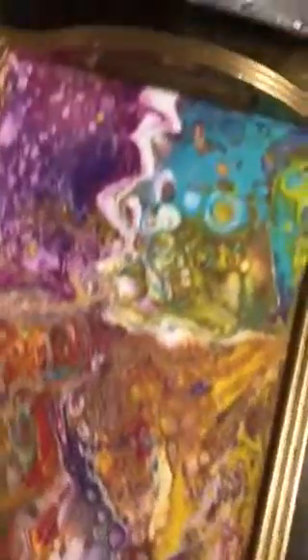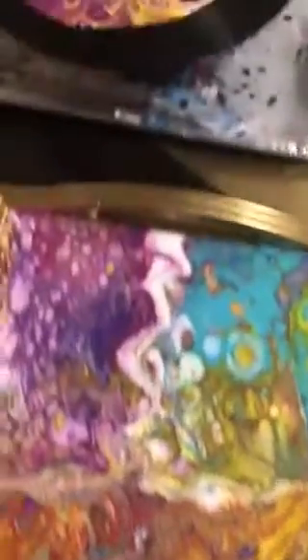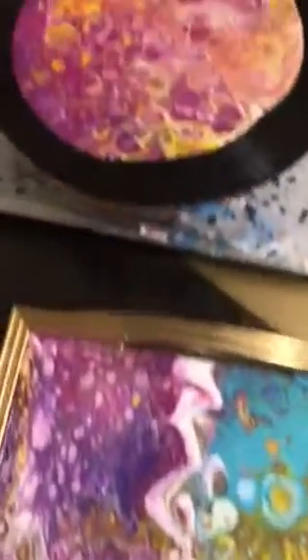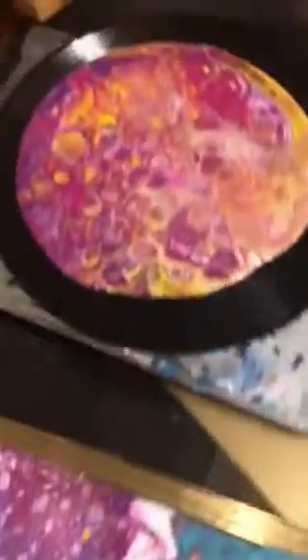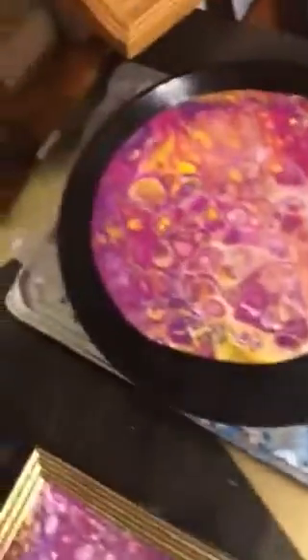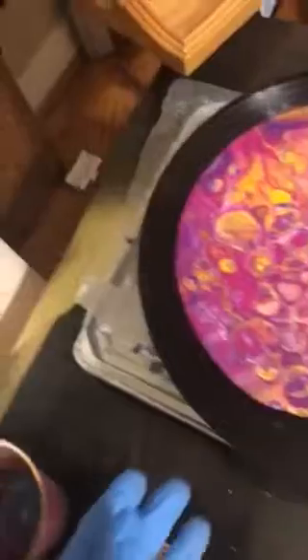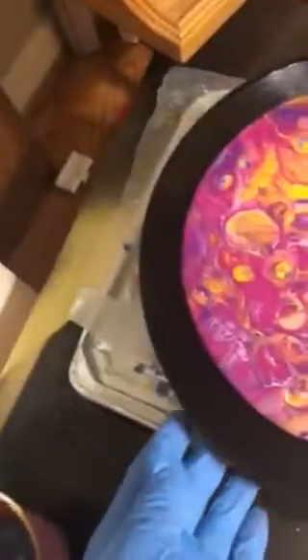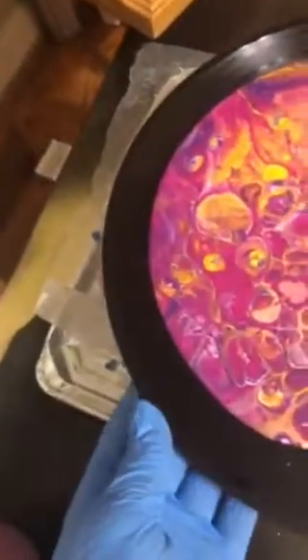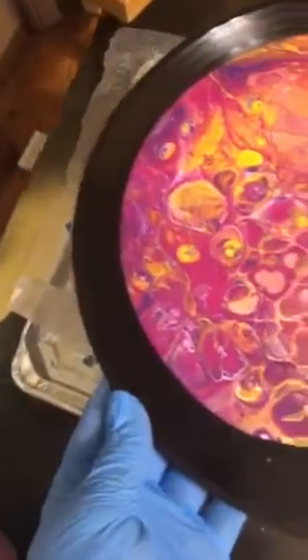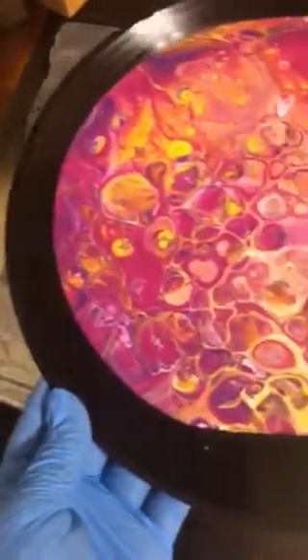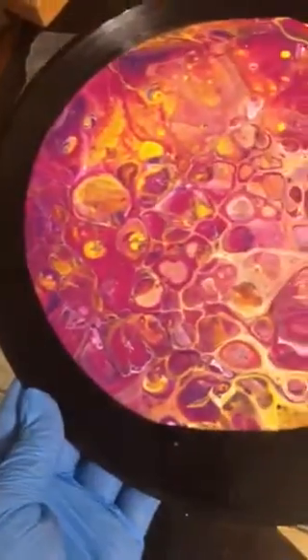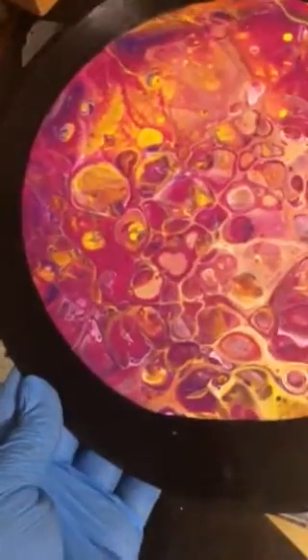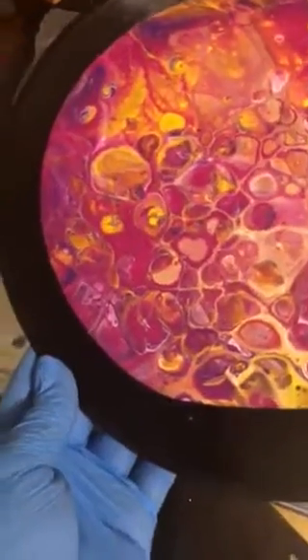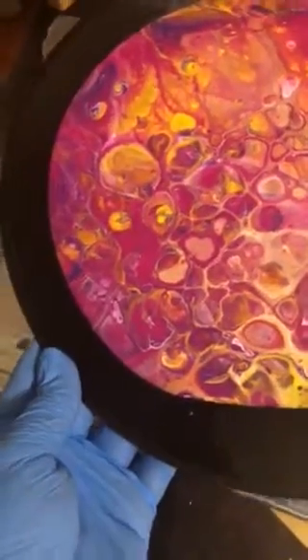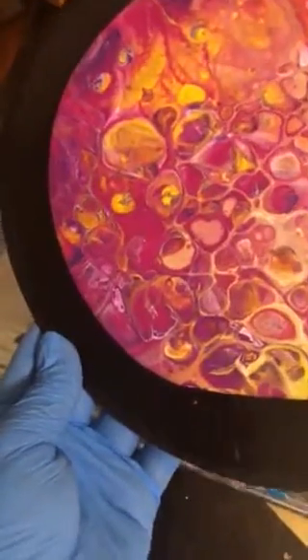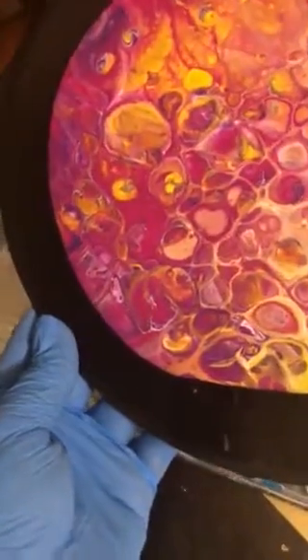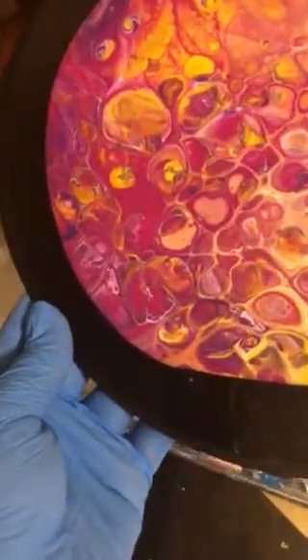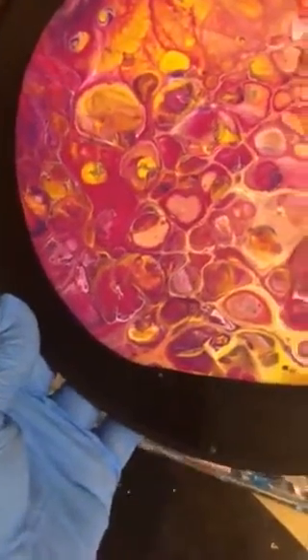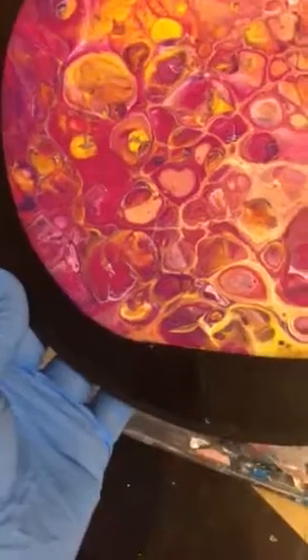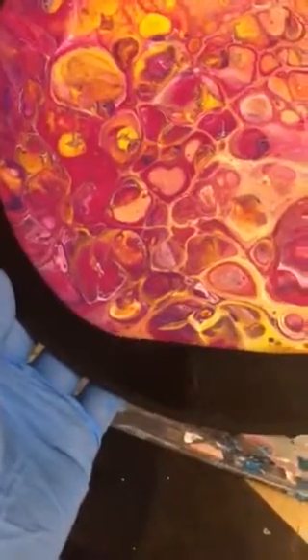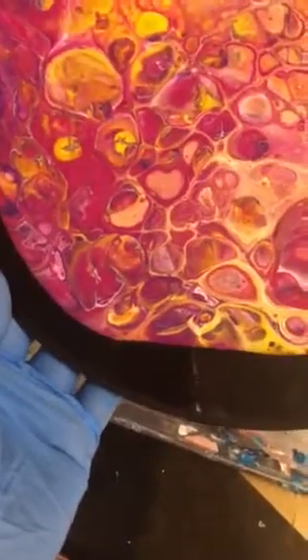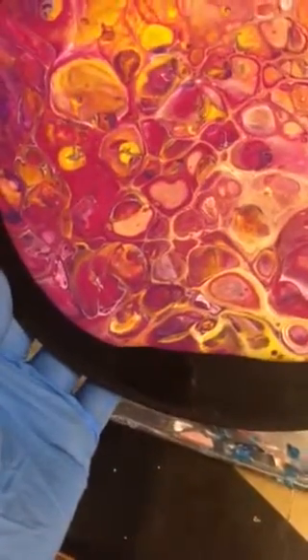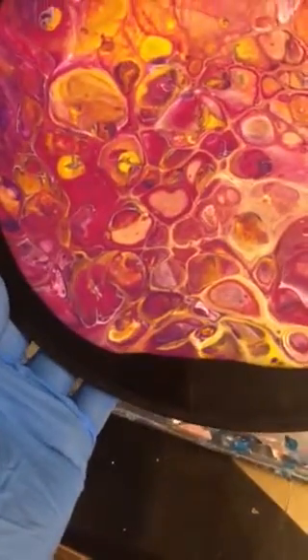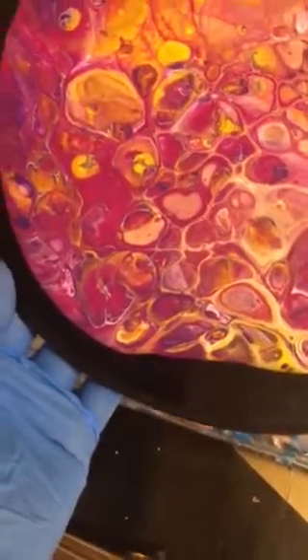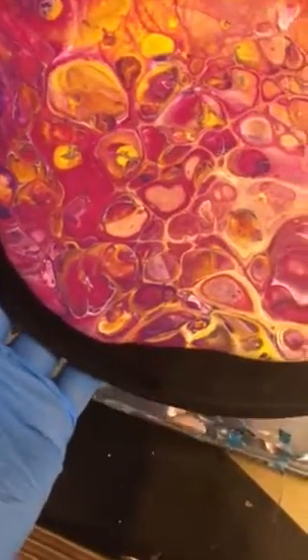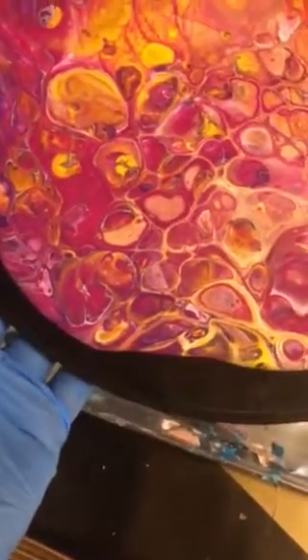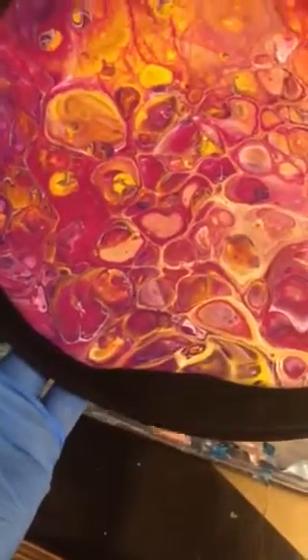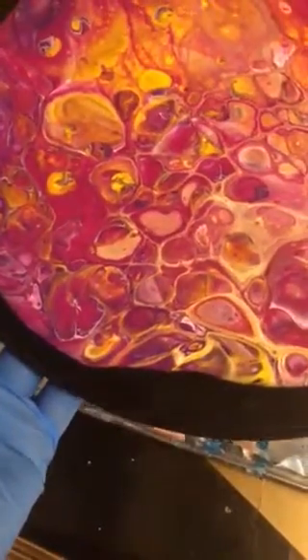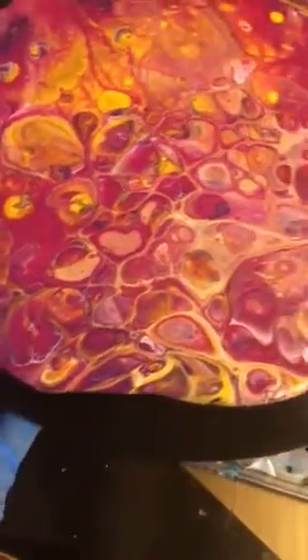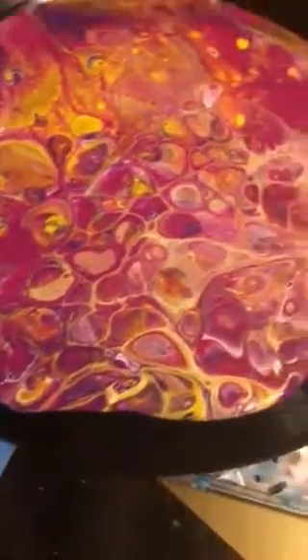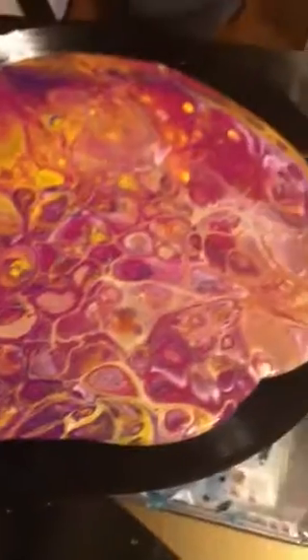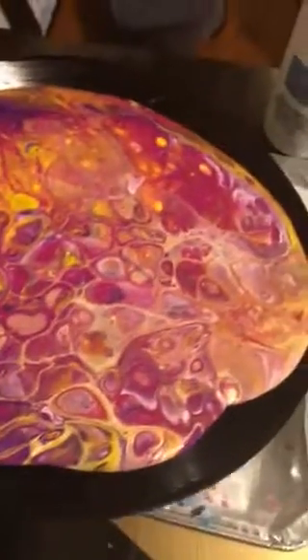Let's move this baby just a smidge. We don't need to move it much, because I love the cells so much I don't want to change it much. I don't want to lose the cells.